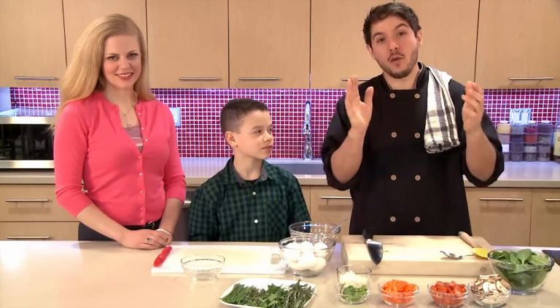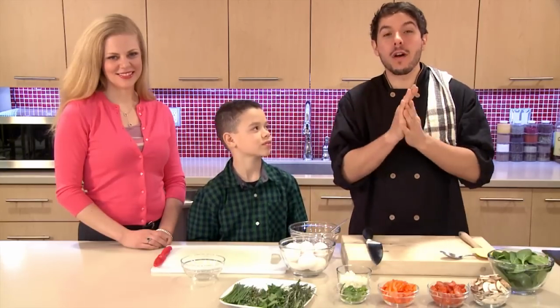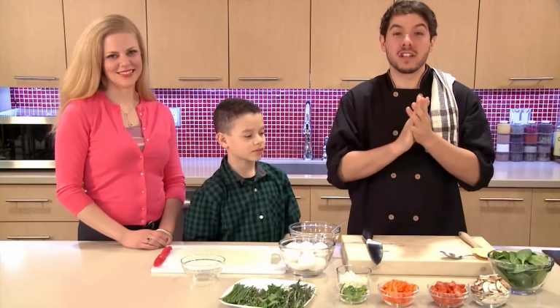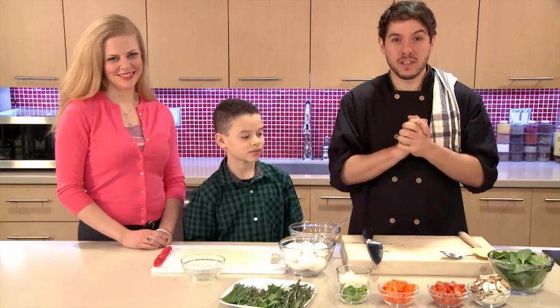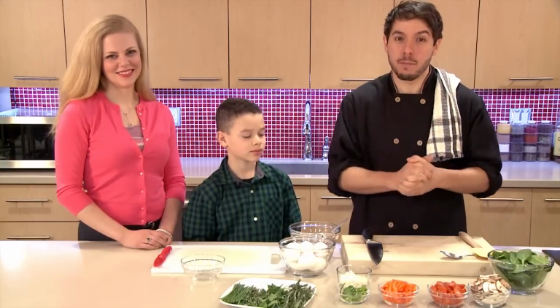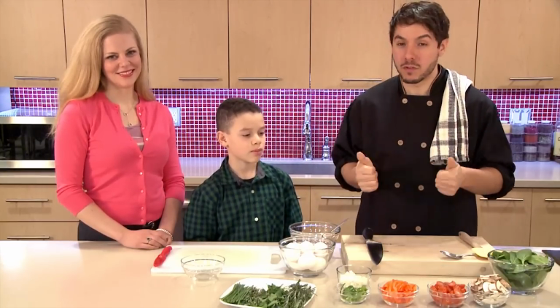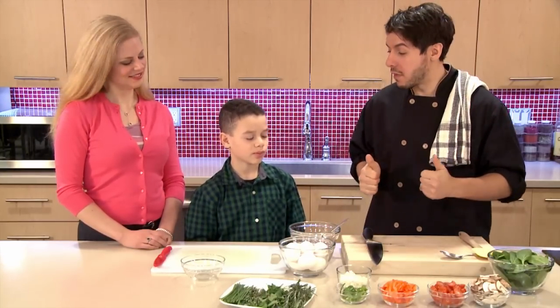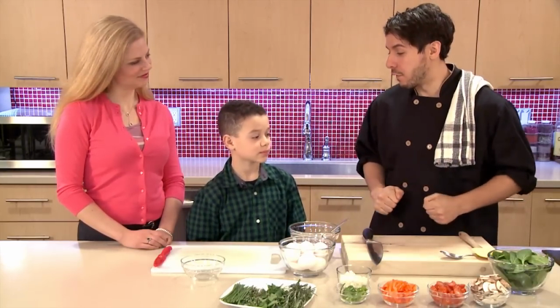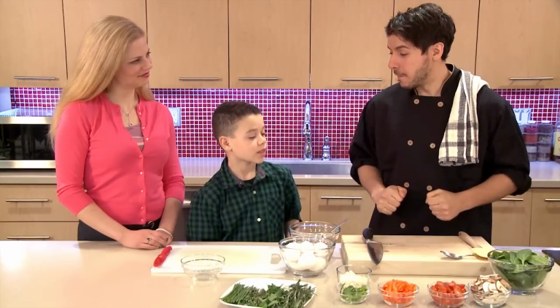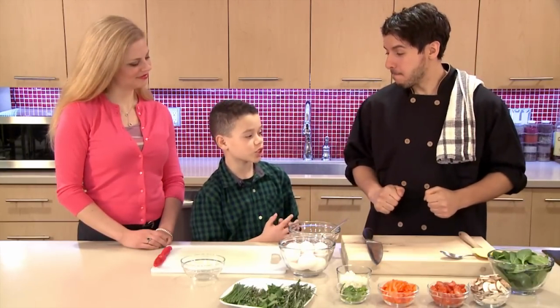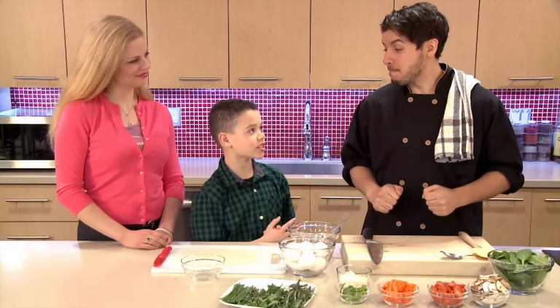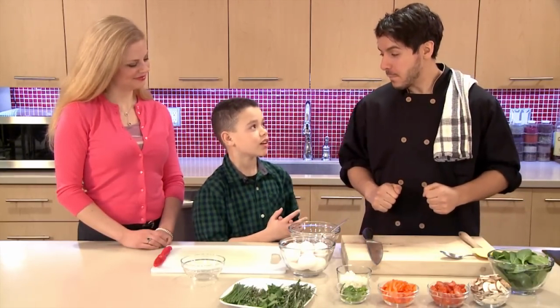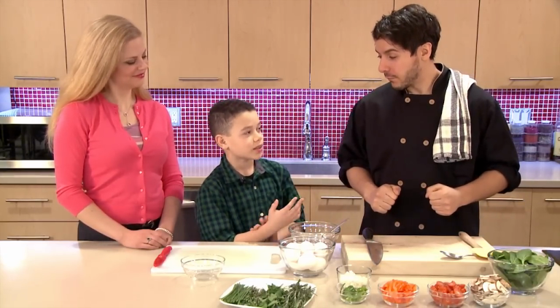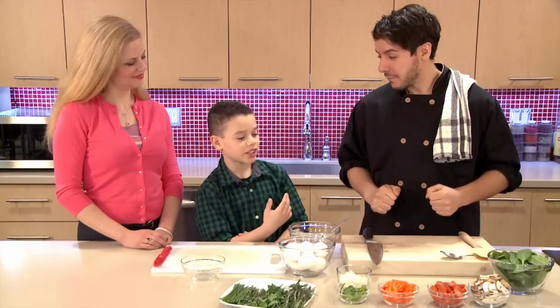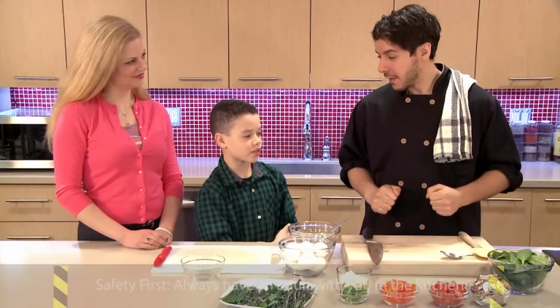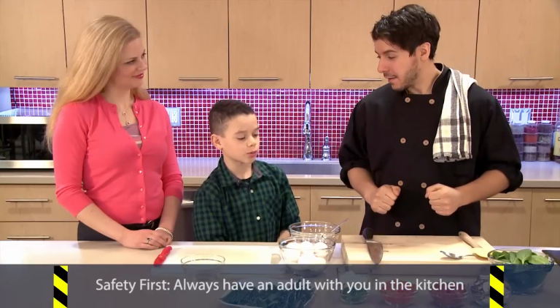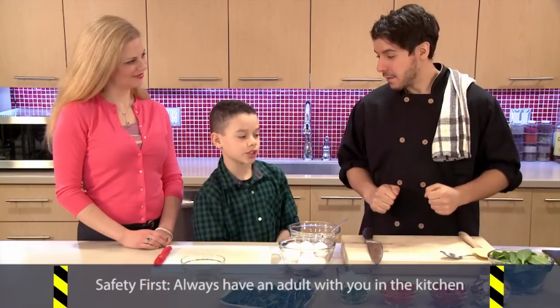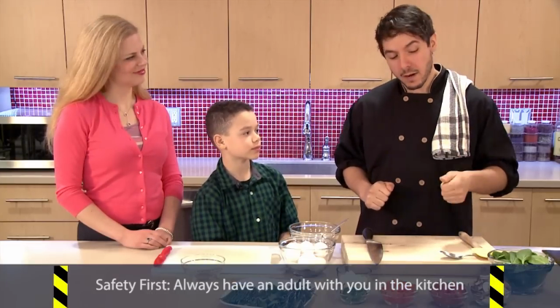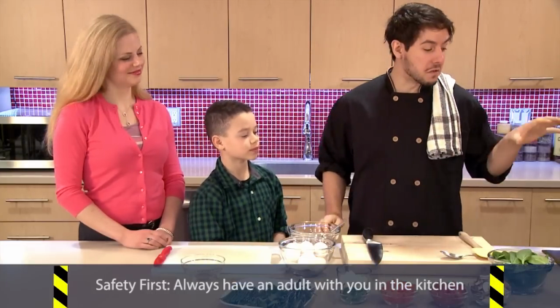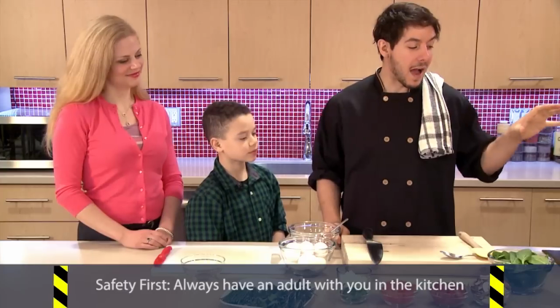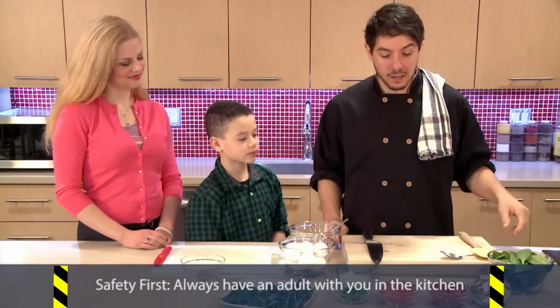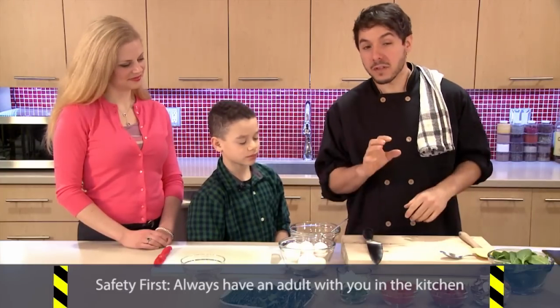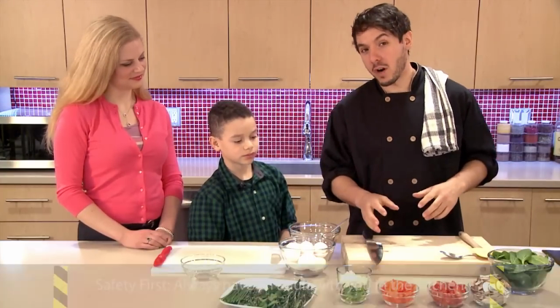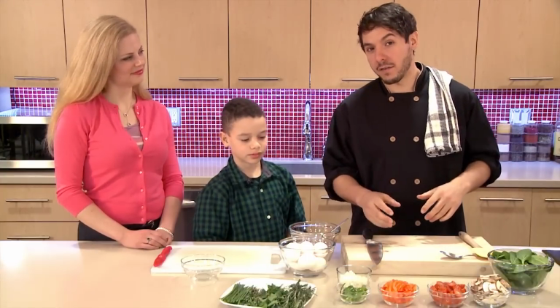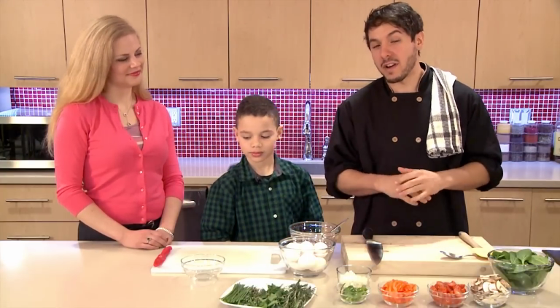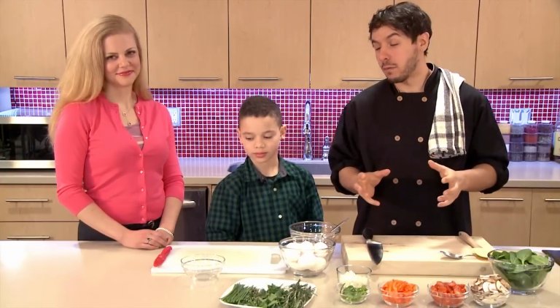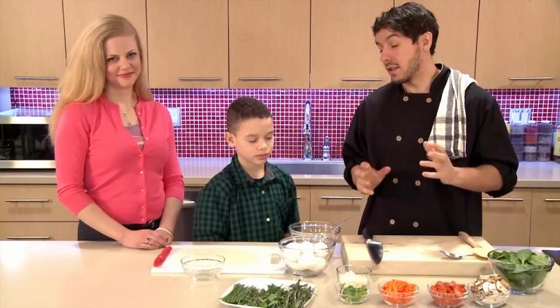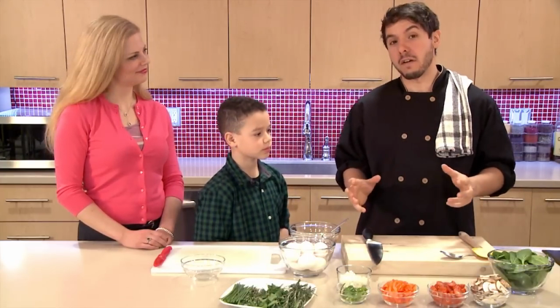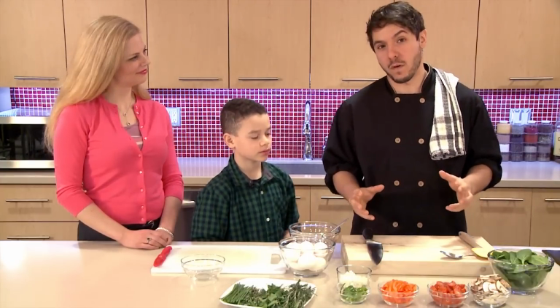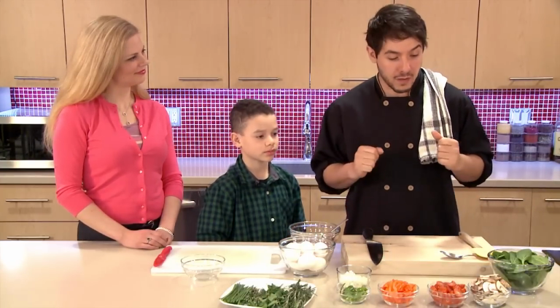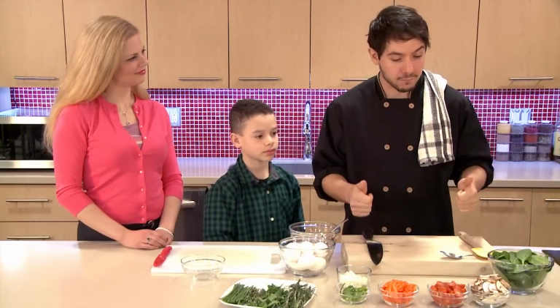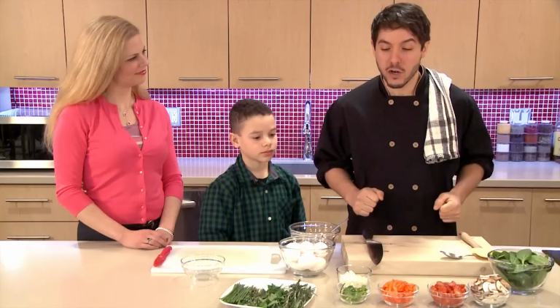What's the most important thing we do first? Wash your hands, and we need to have adult supervision — because we're using some high heat and we might be using some sharp knives. So an adult present is very important. Let's get cooking.